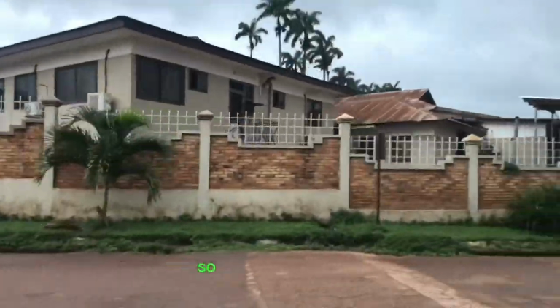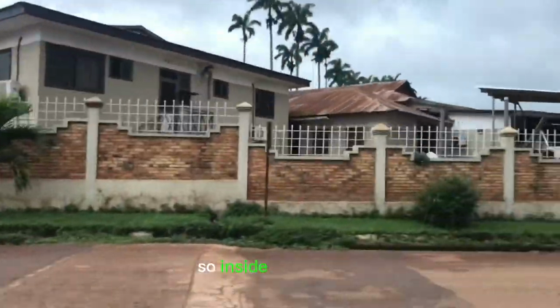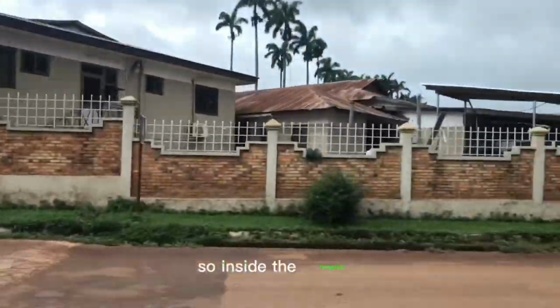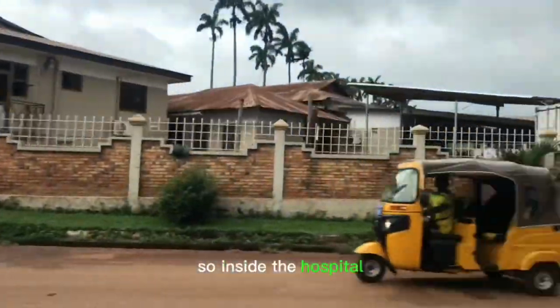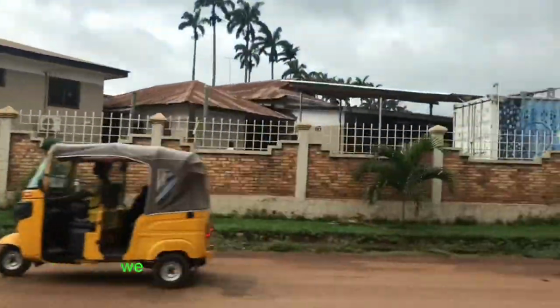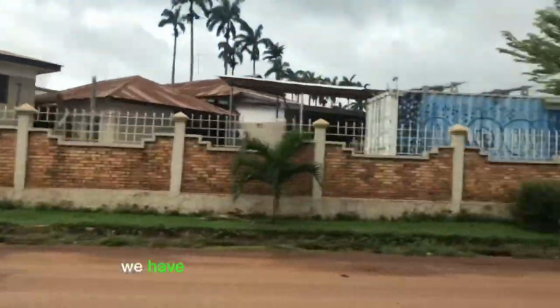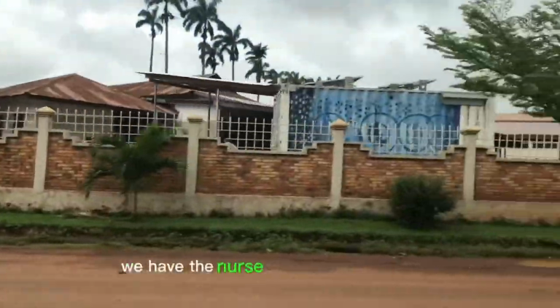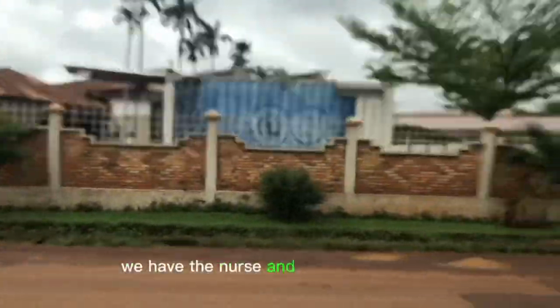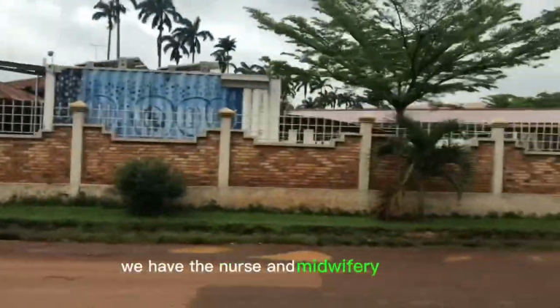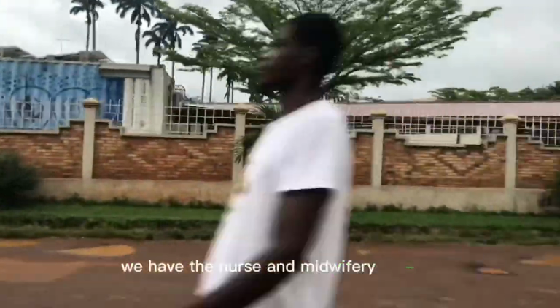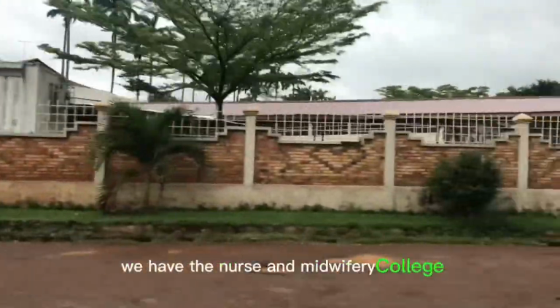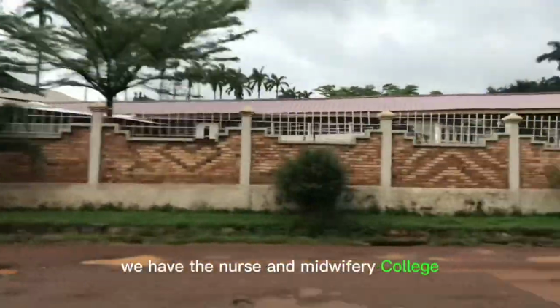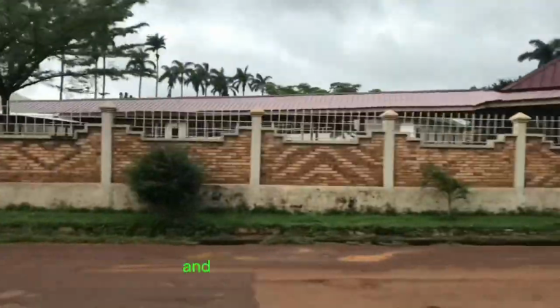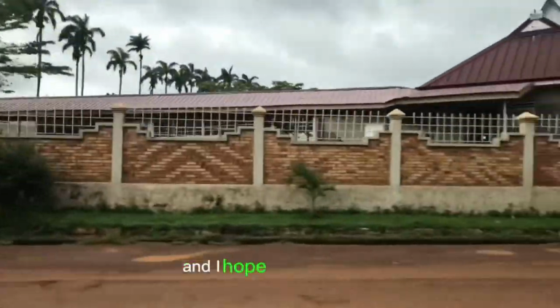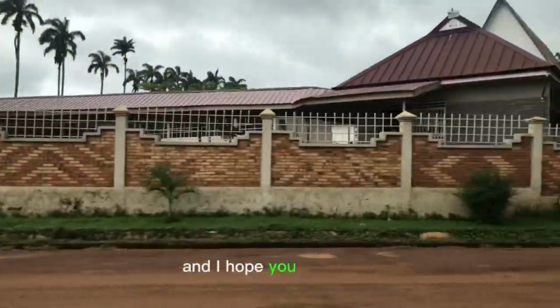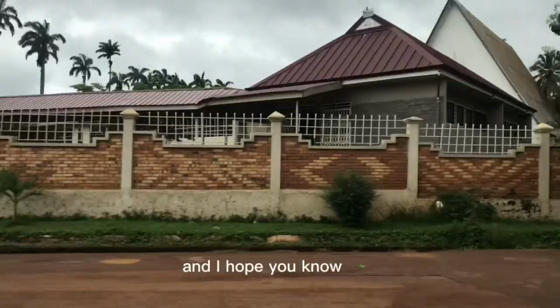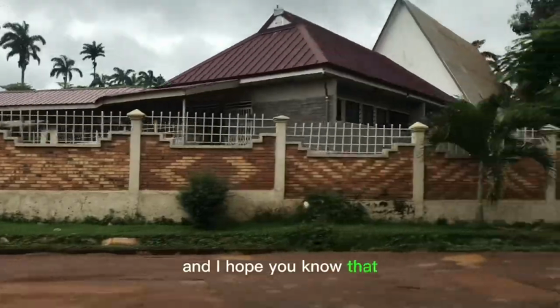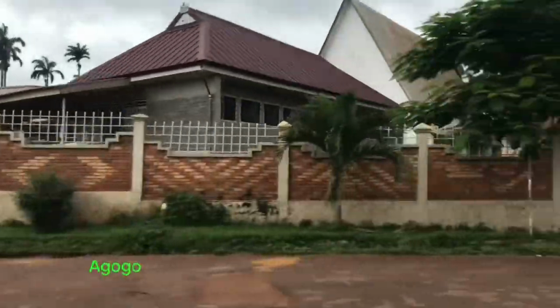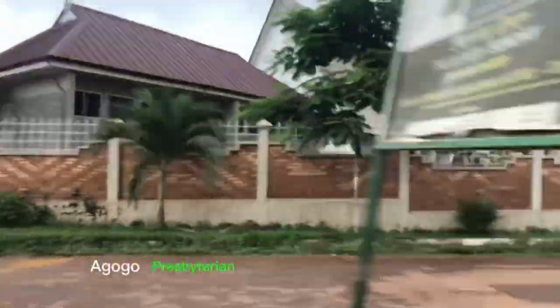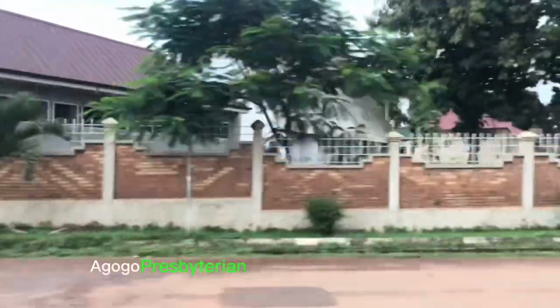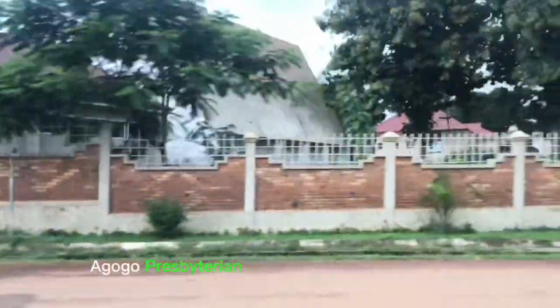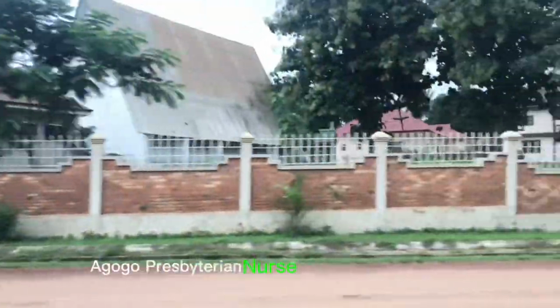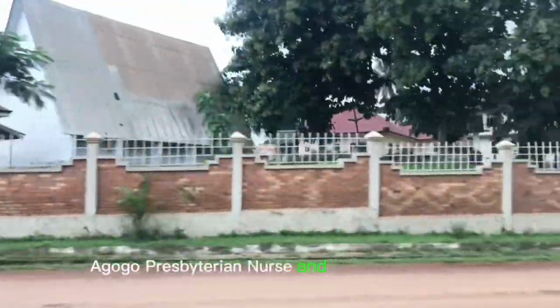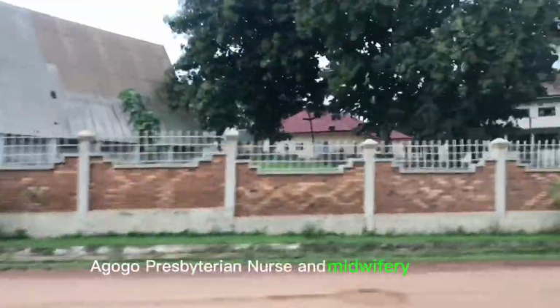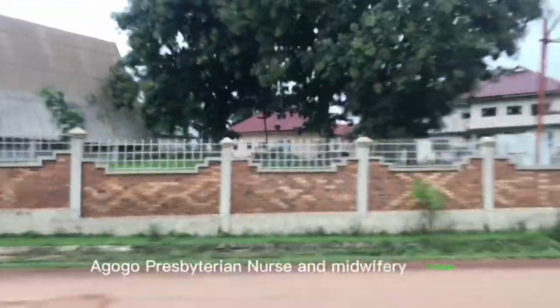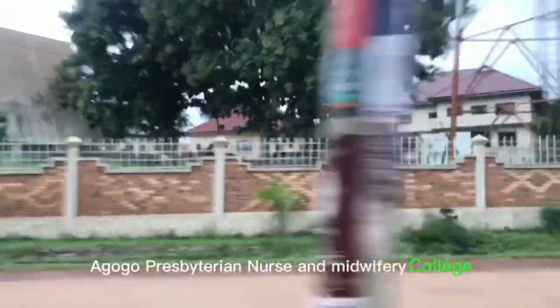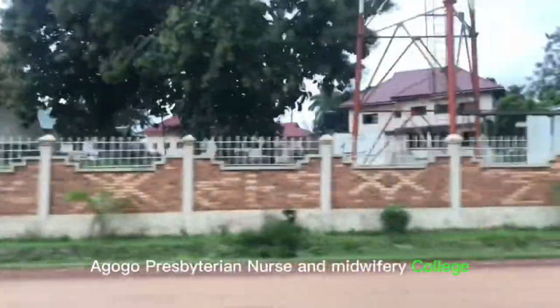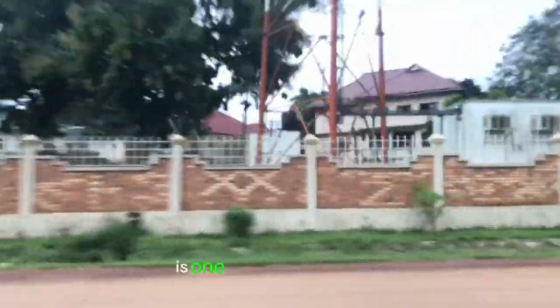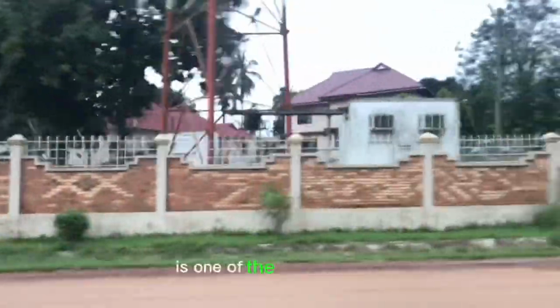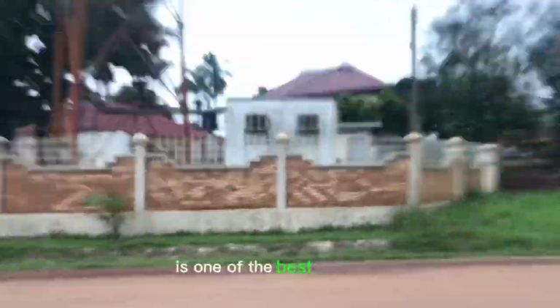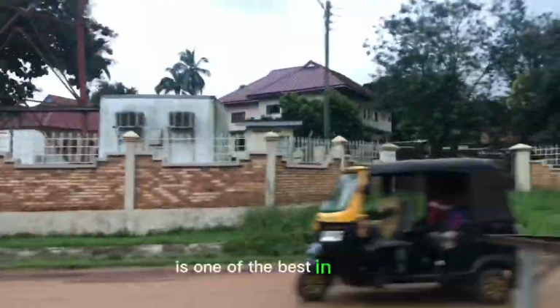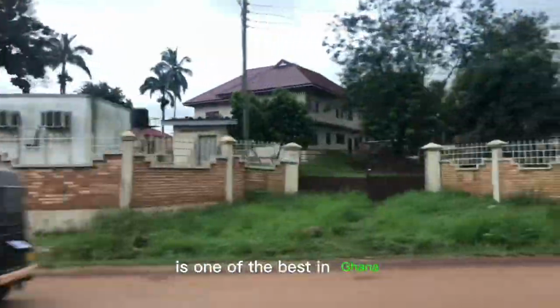Inside the hospital we have the Nursing and Midwifery College. Agogo Presbyterian Nursing and Midwifery College is one of the best in Ghana.